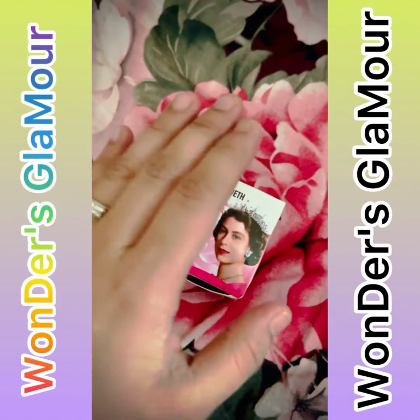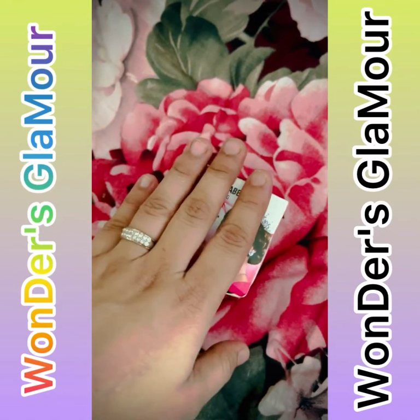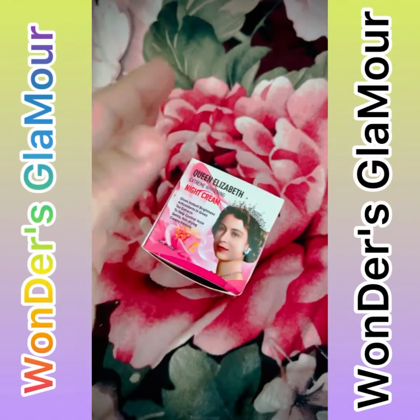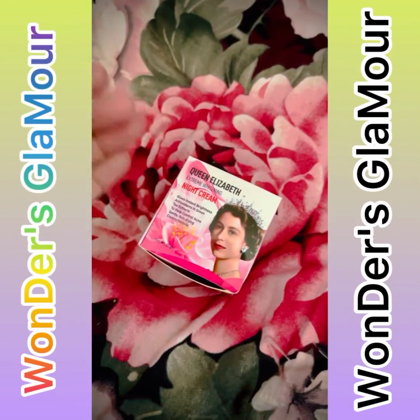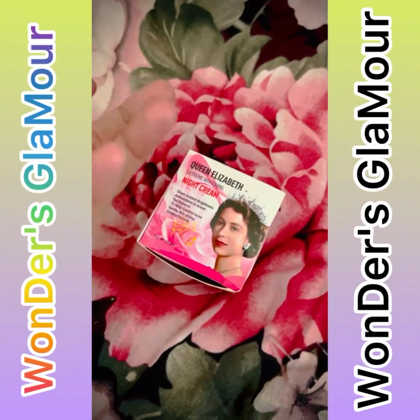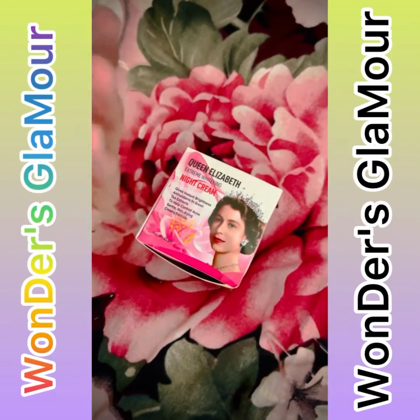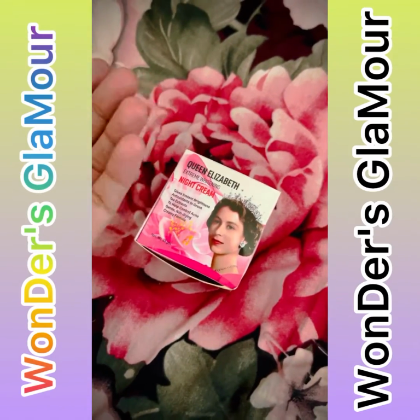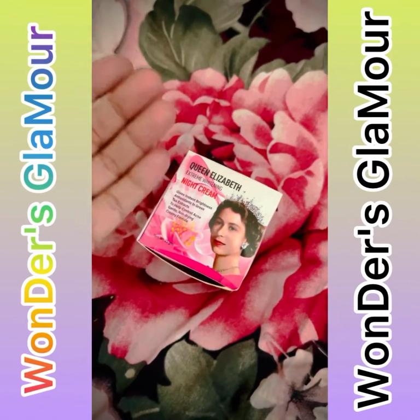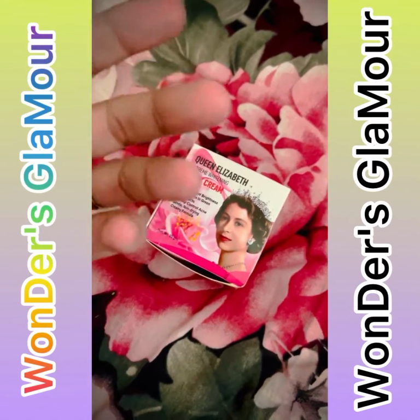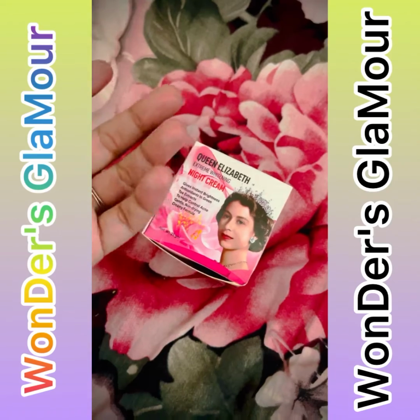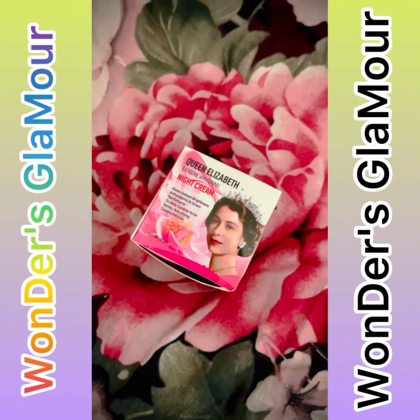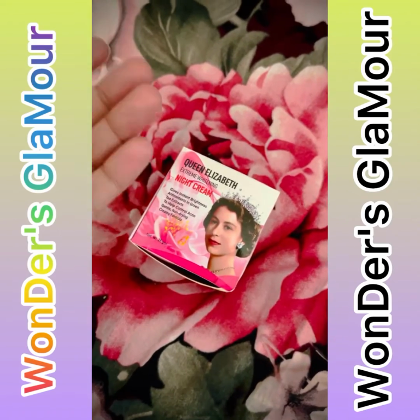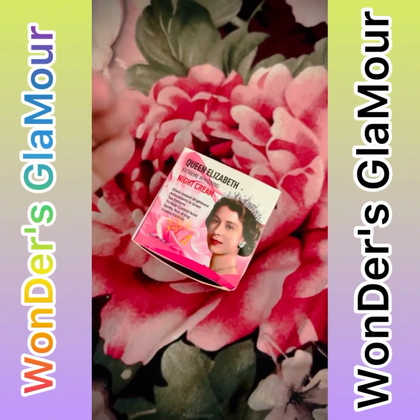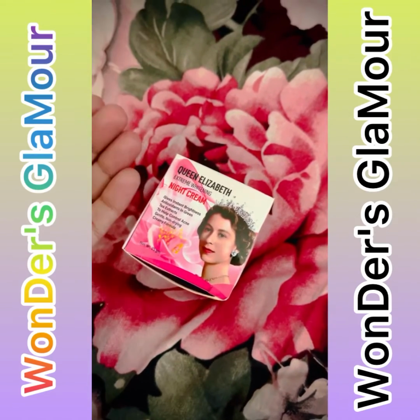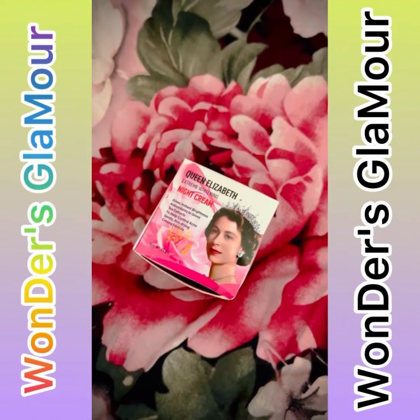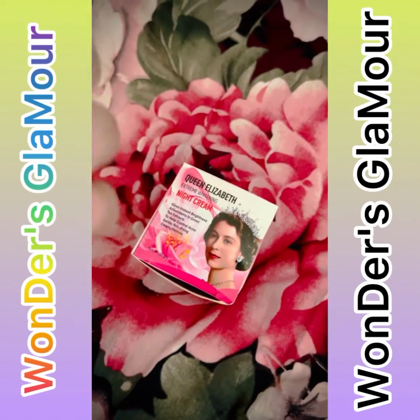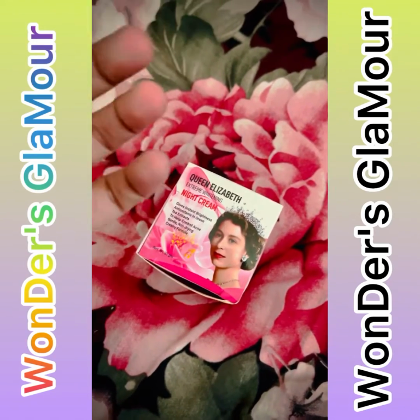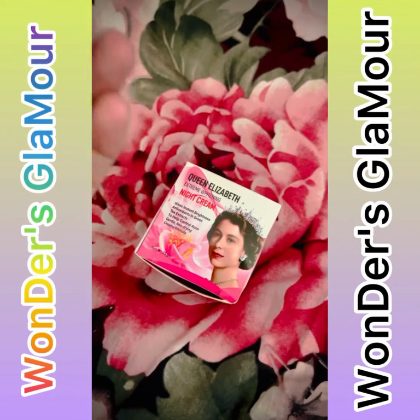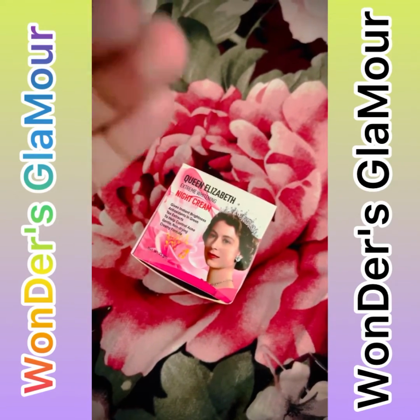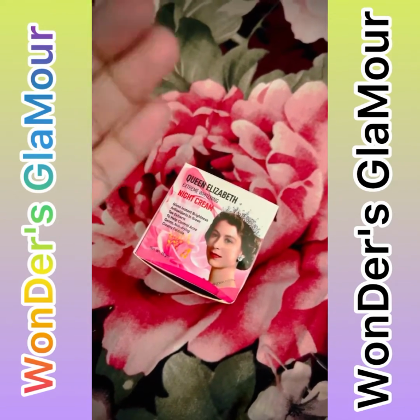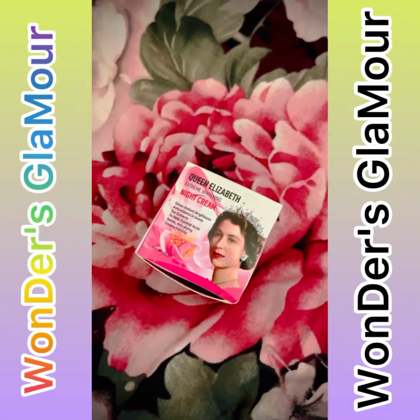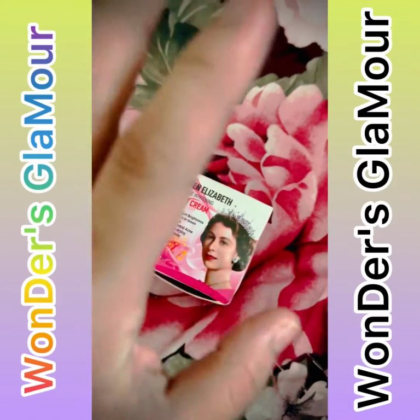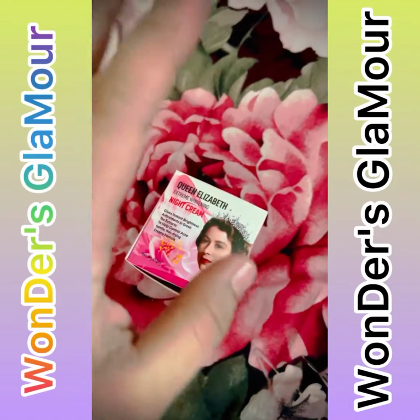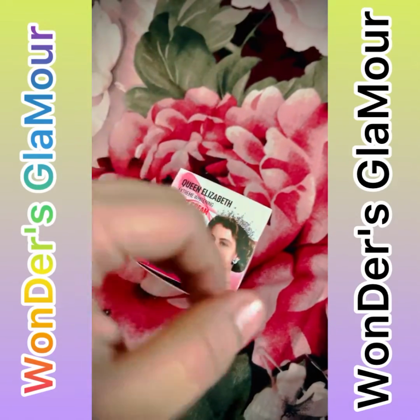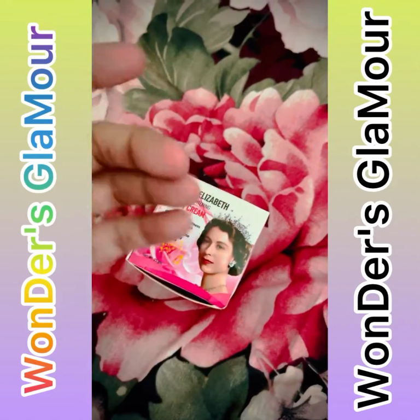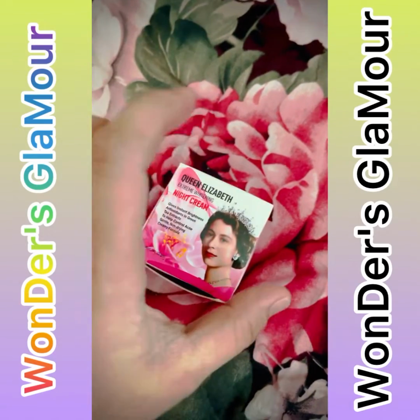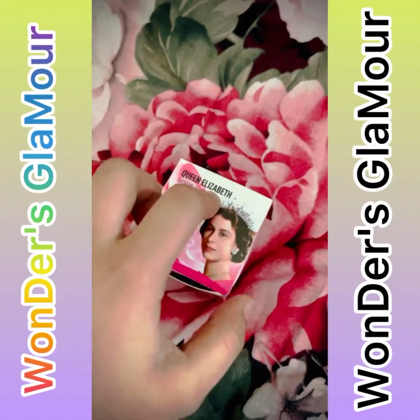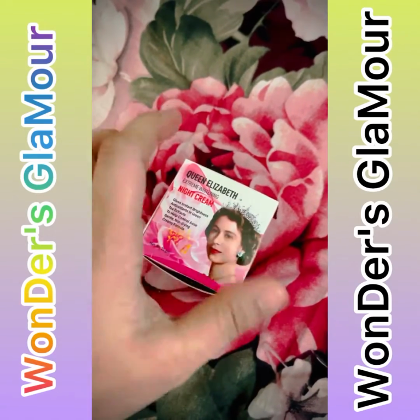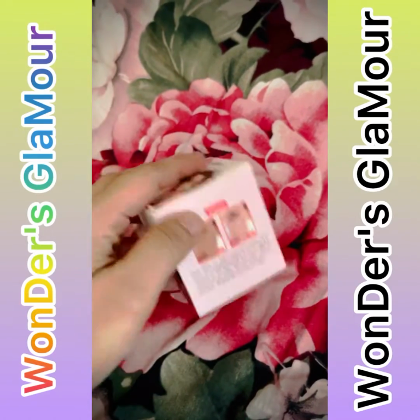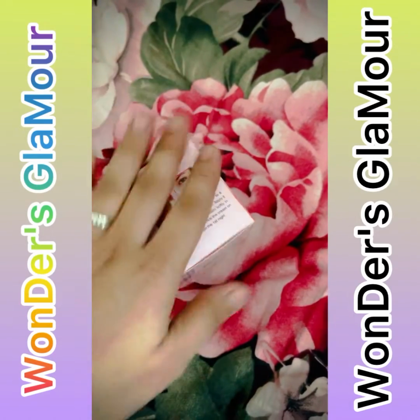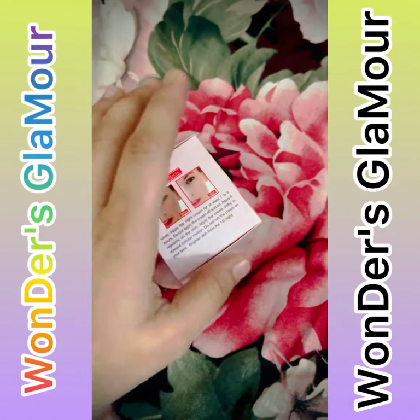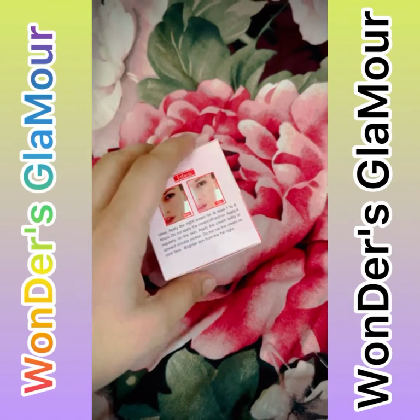It's the best night cream. It's totally whitening and brightening, giving flawless skin. Plus it's nourishing for the skin. It's totally super whitening, super glow, and super brightening. This is made in England.